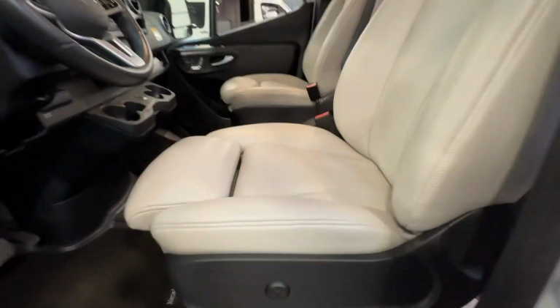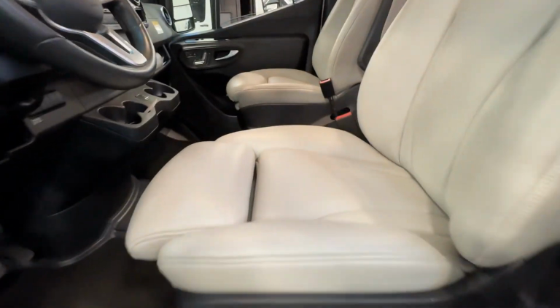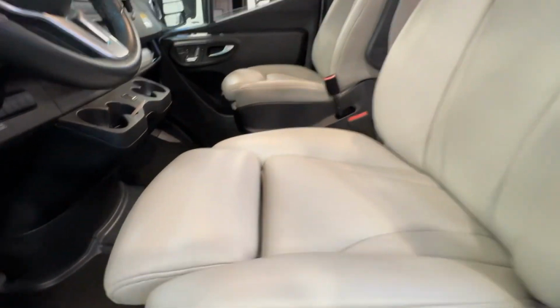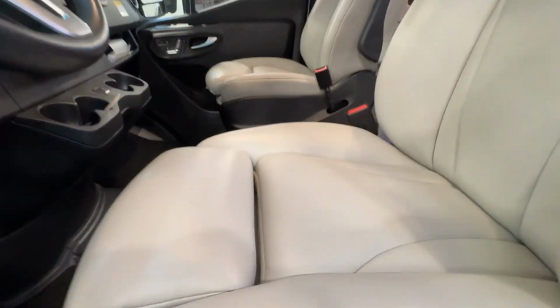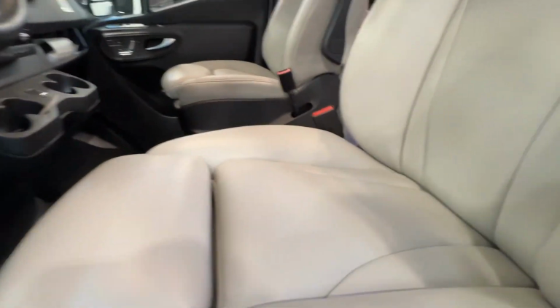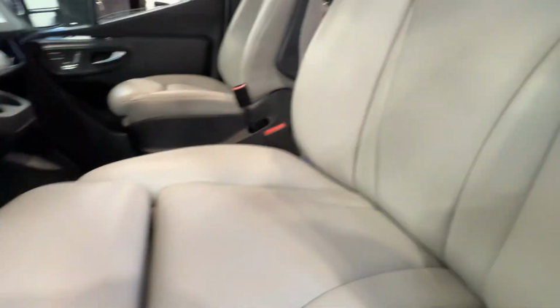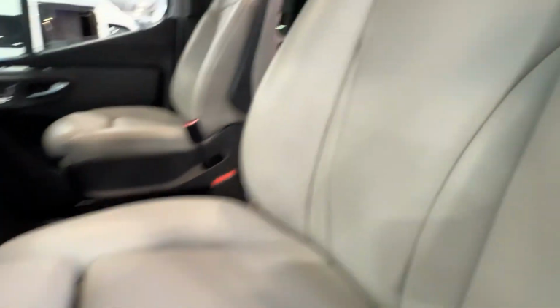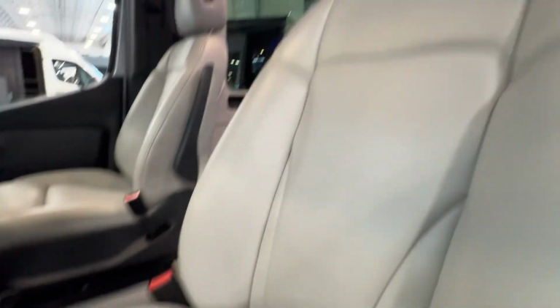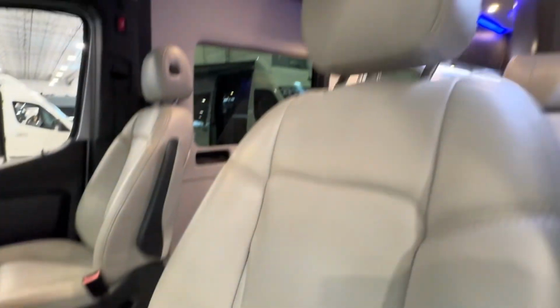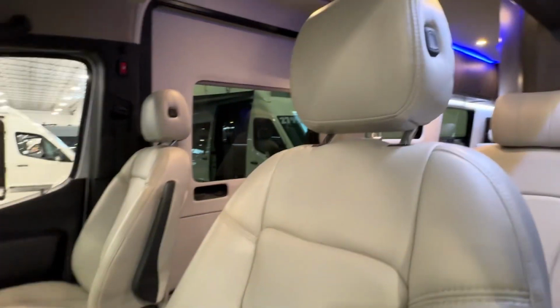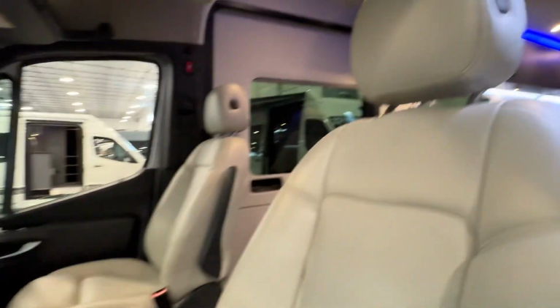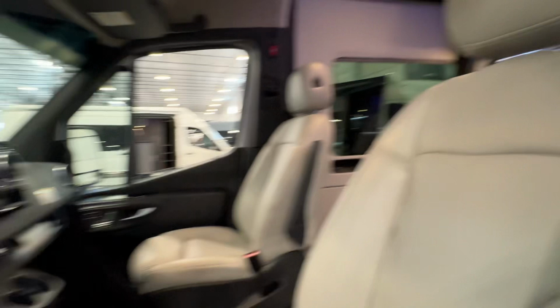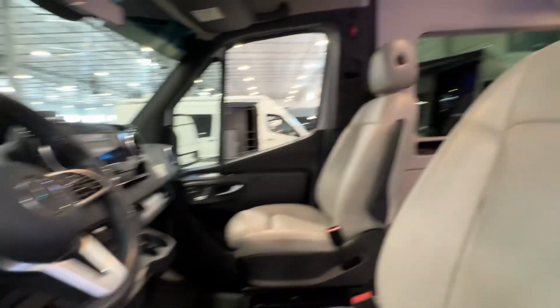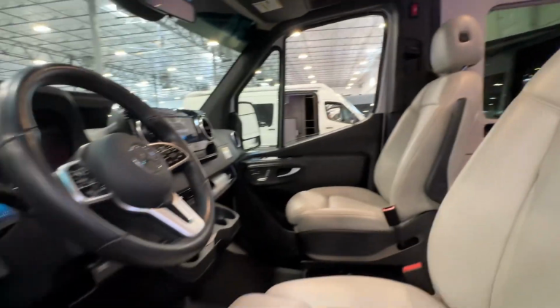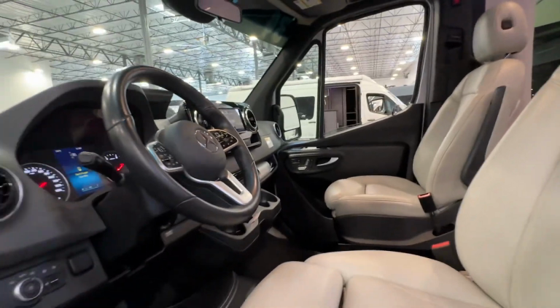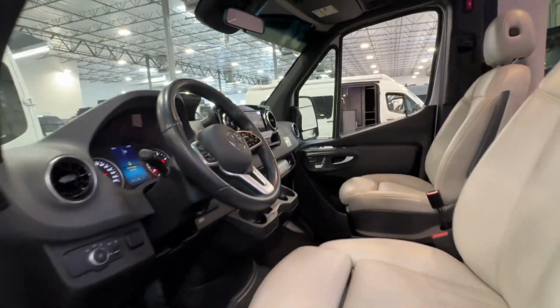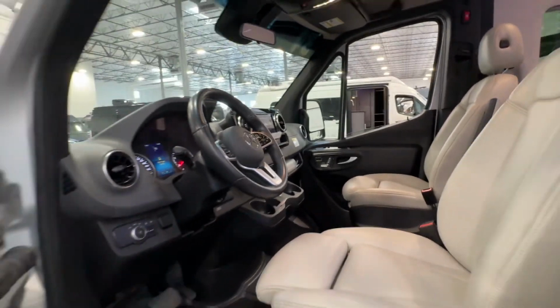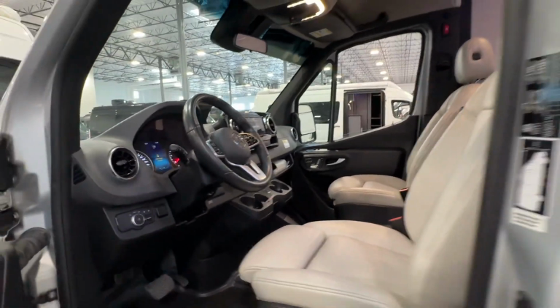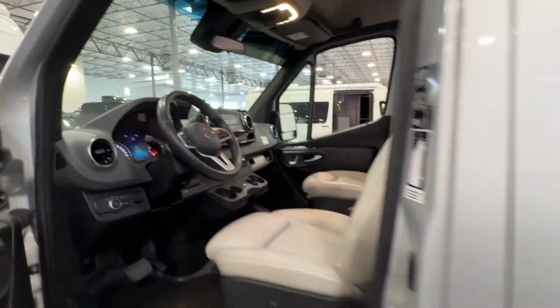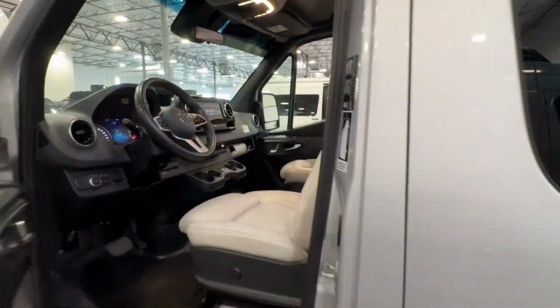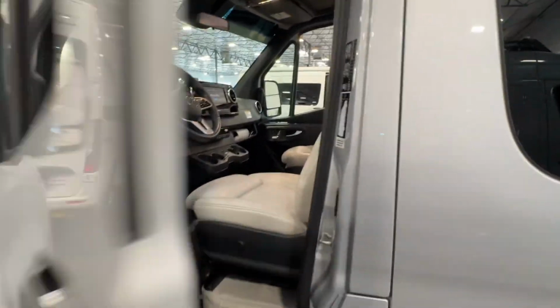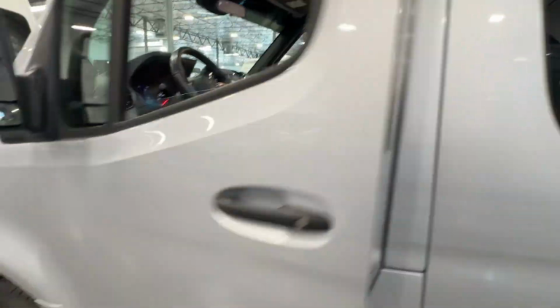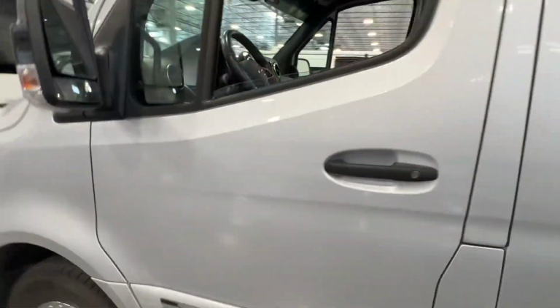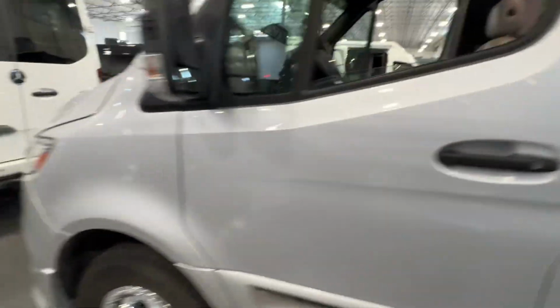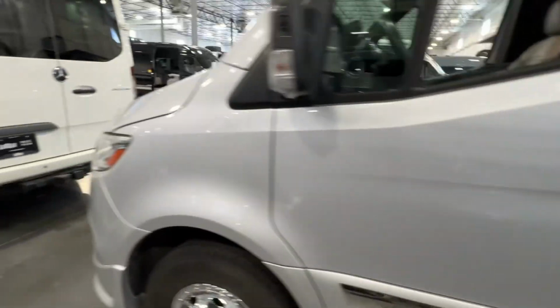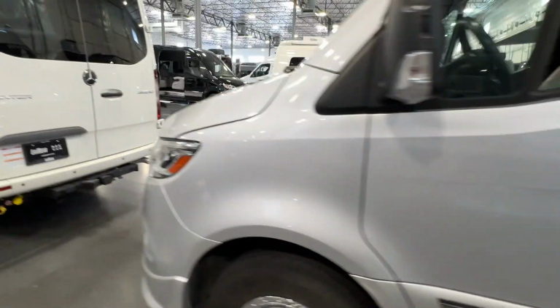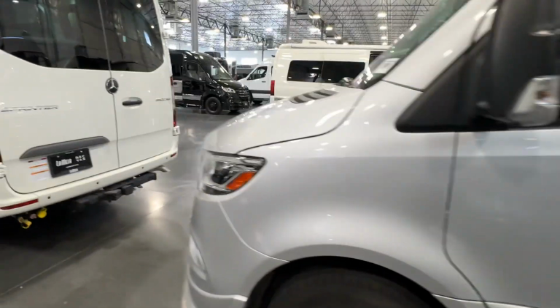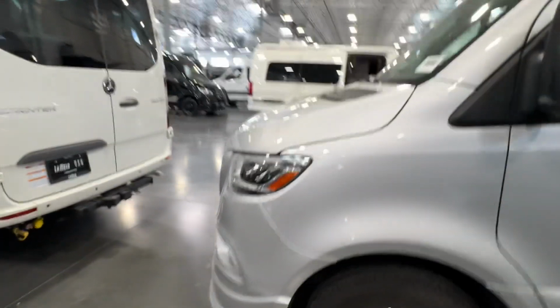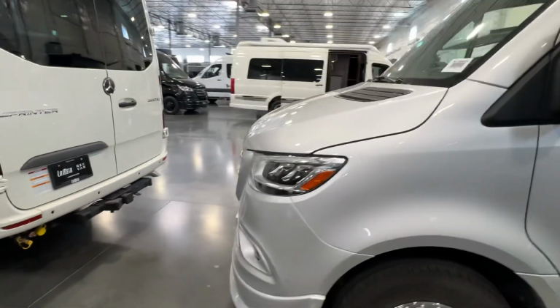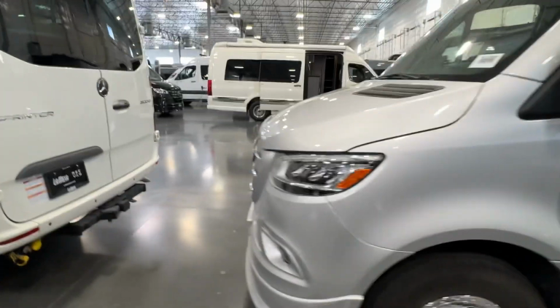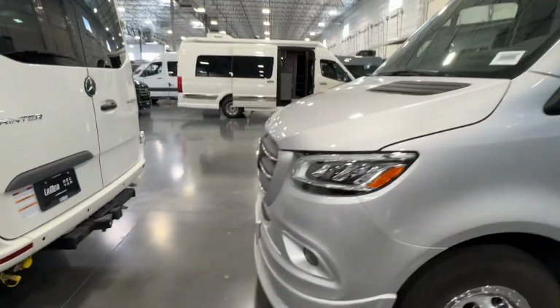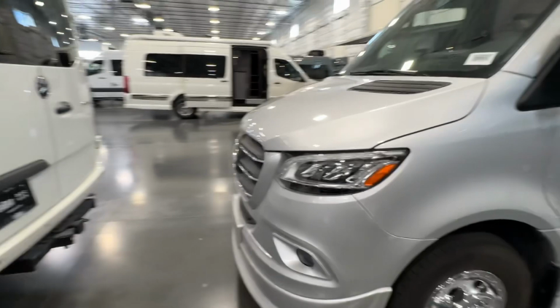Looking at the passenger seat and the driver's seat — everything looks great. Leather-wrapped steering wheel. On the top-tier chassis.